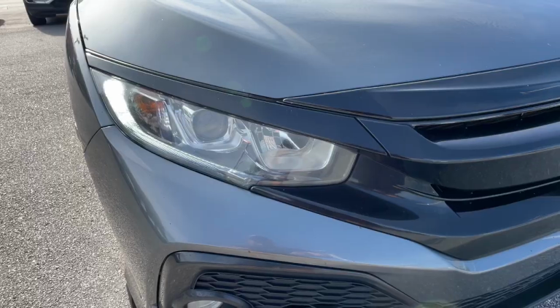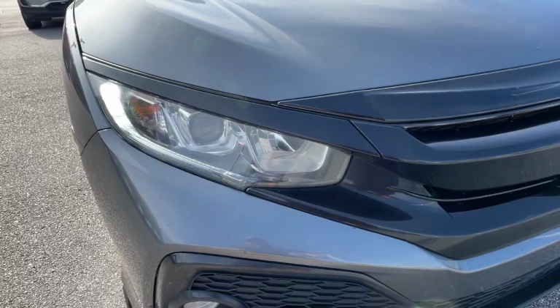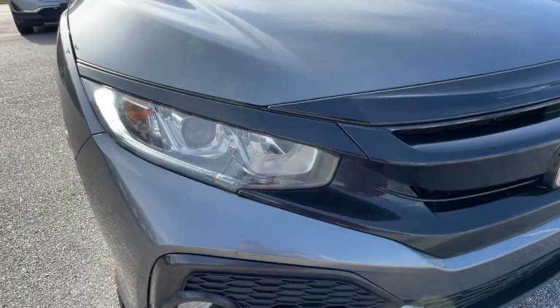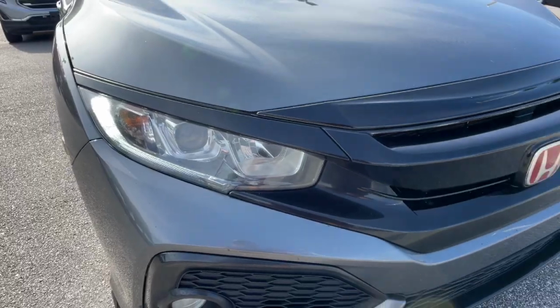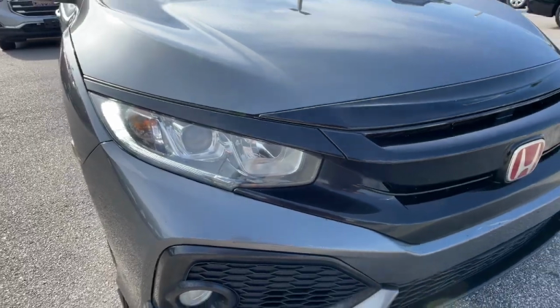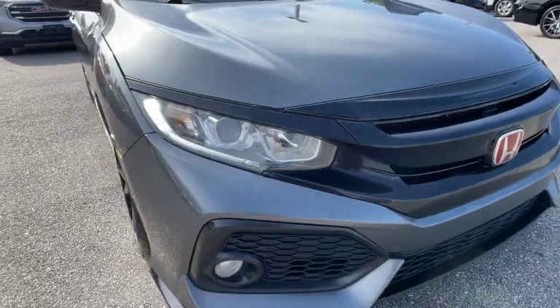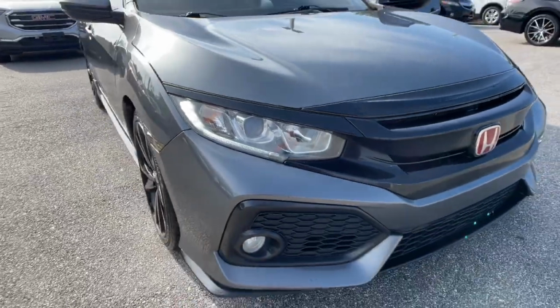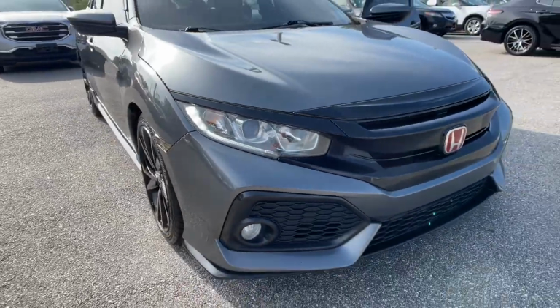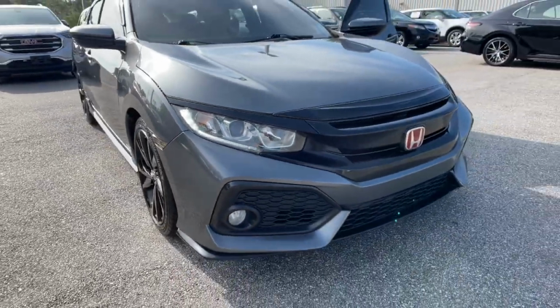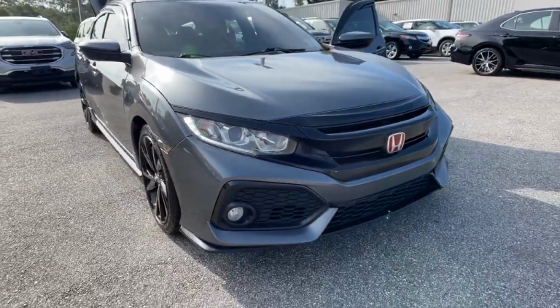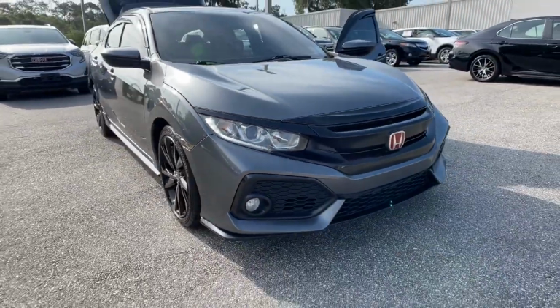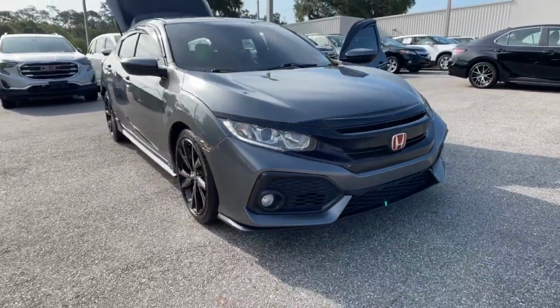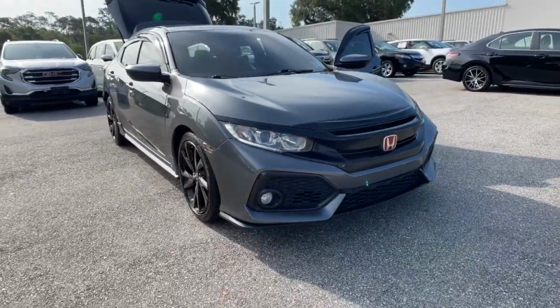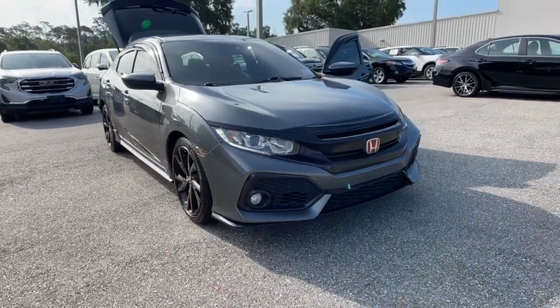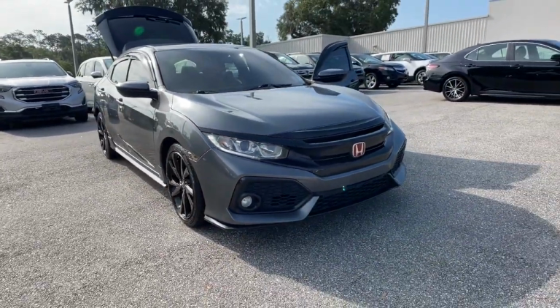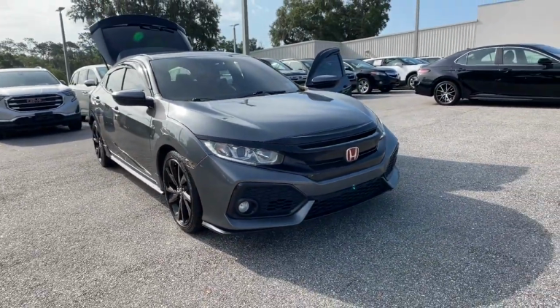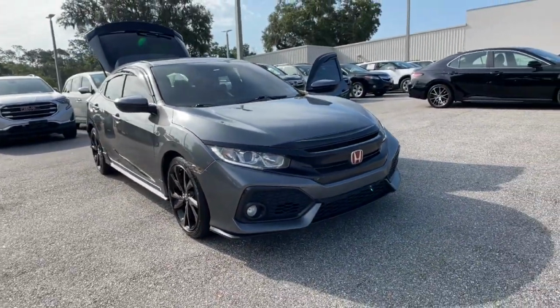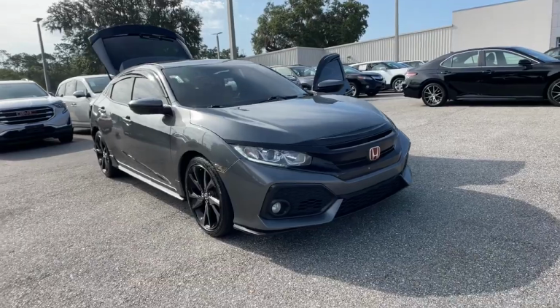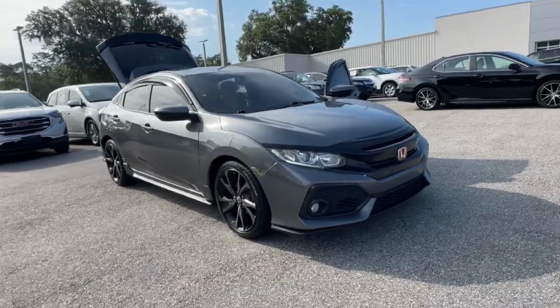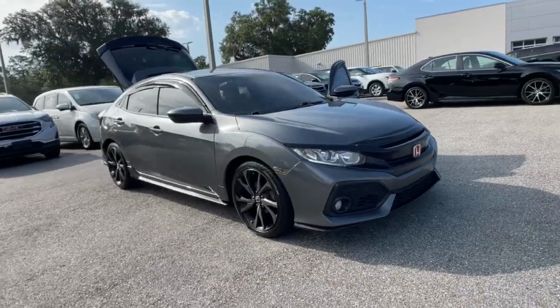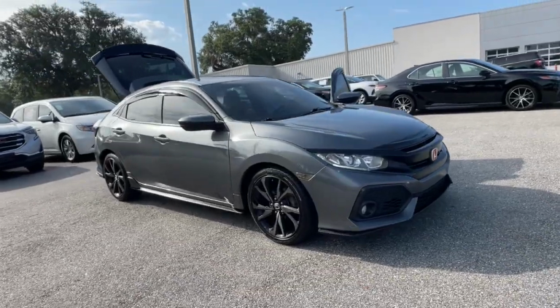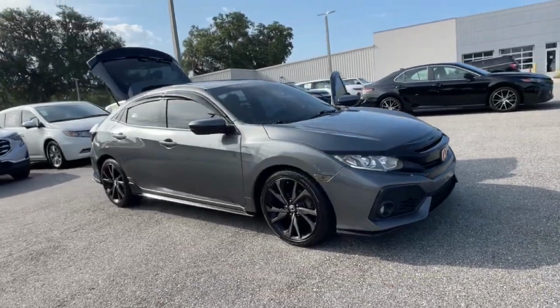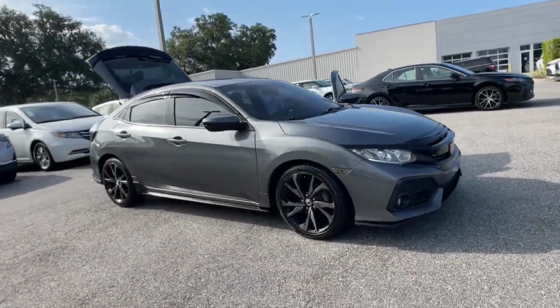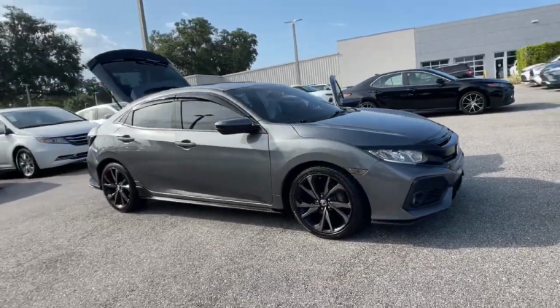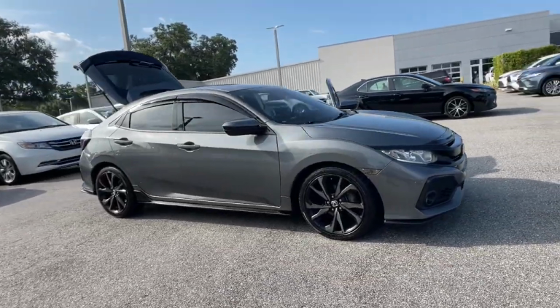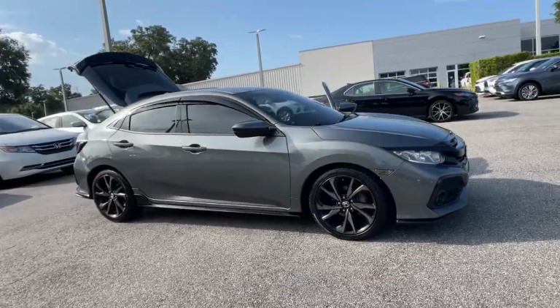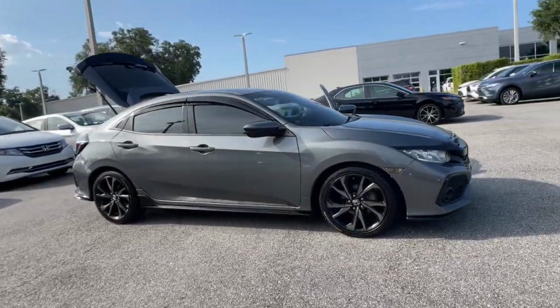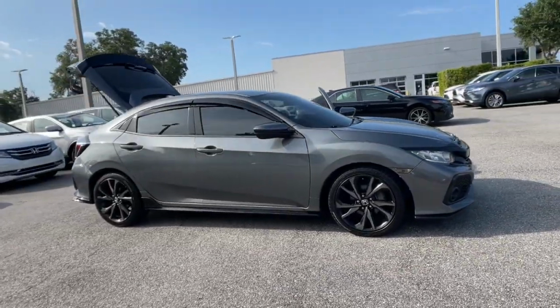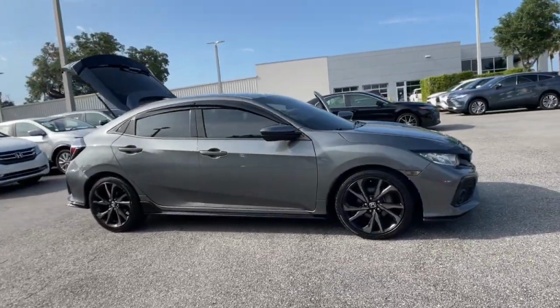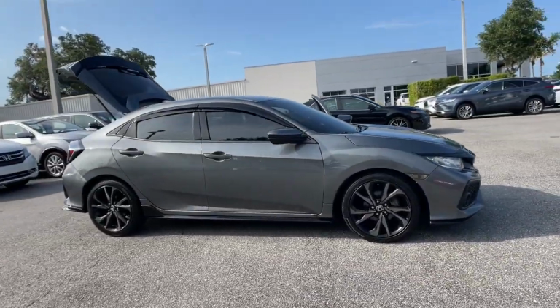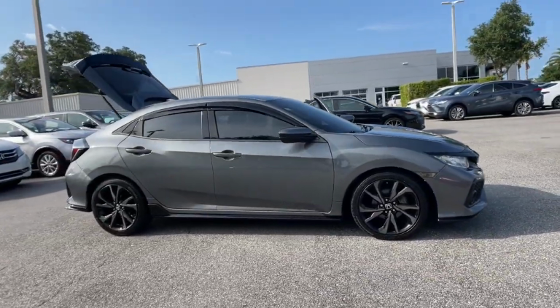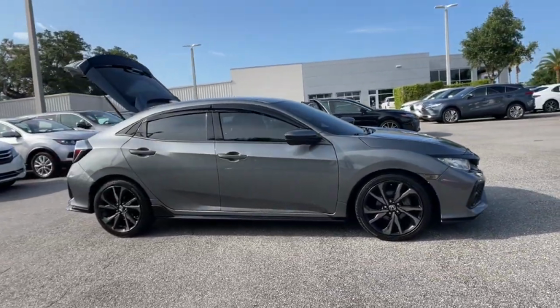Take a moment to check out the 2017 Honda Civic. This vehicle is an outstanding buy with fewer than 110,000 miles on the odometer.